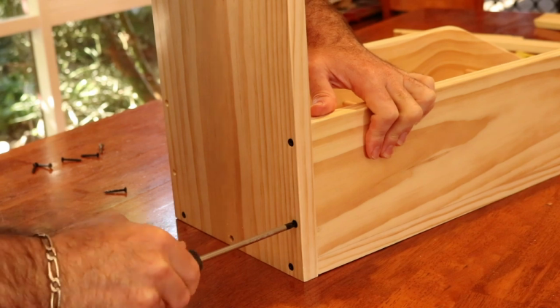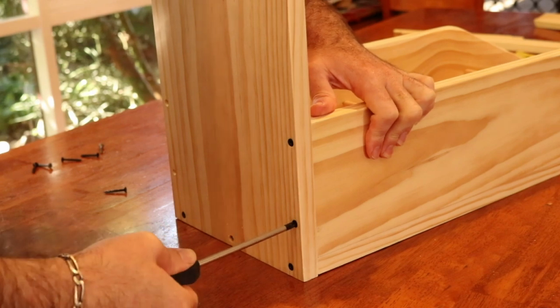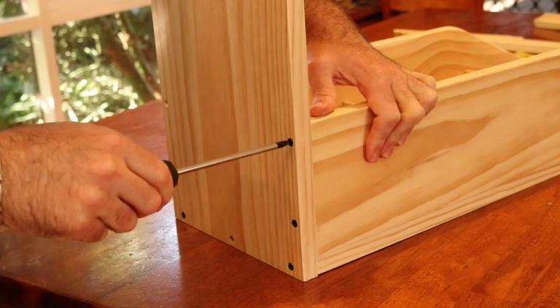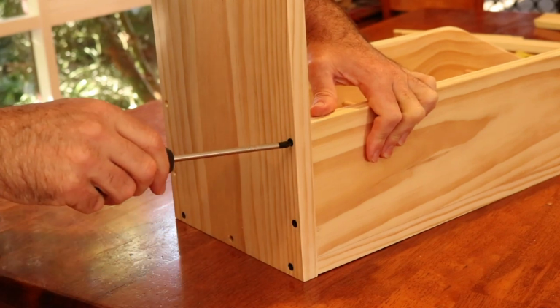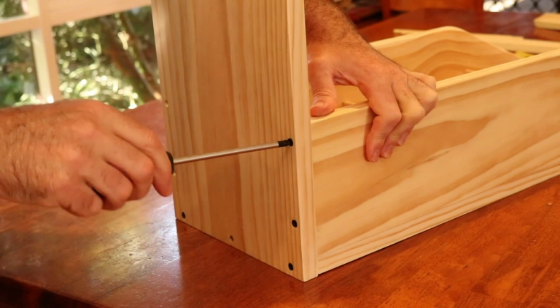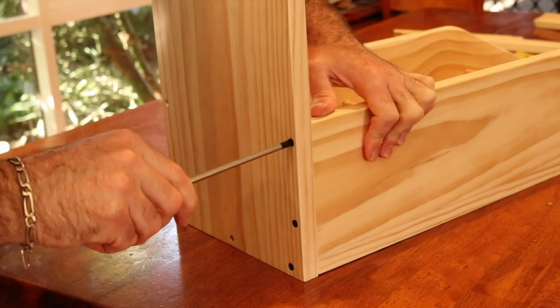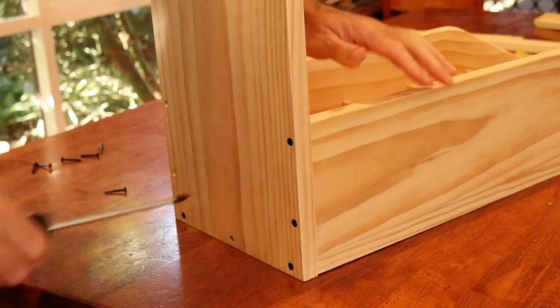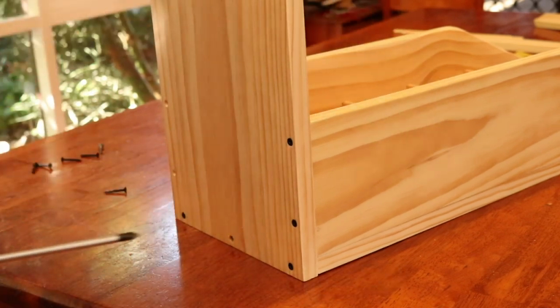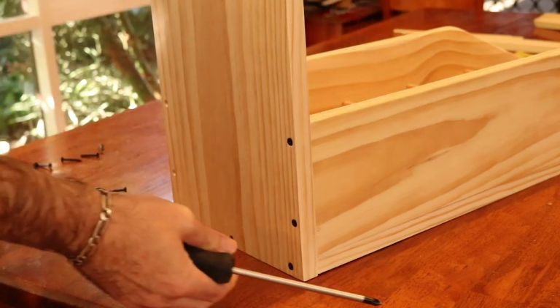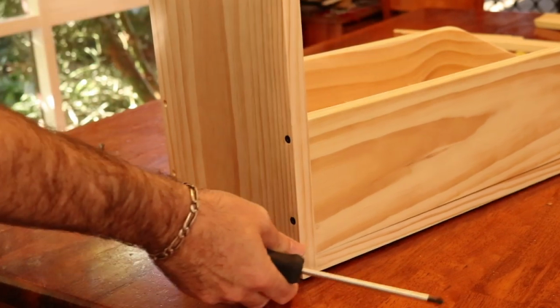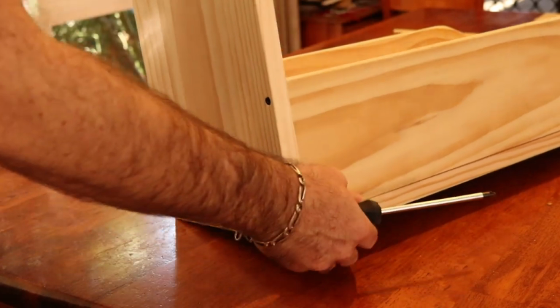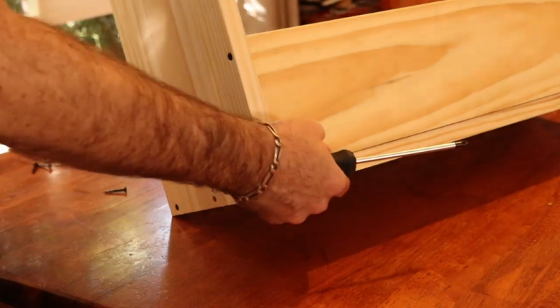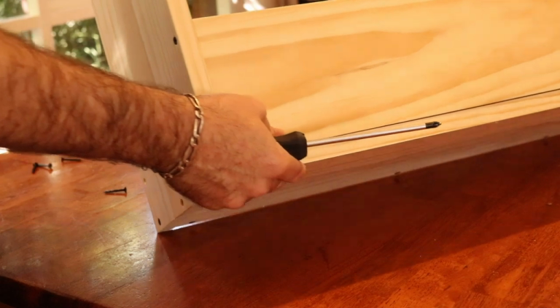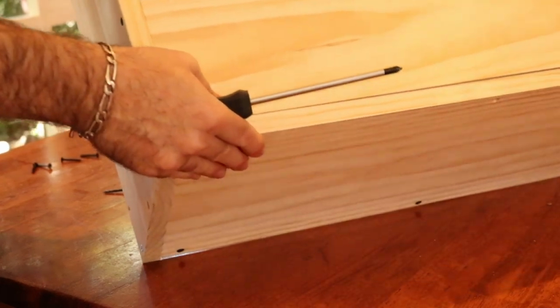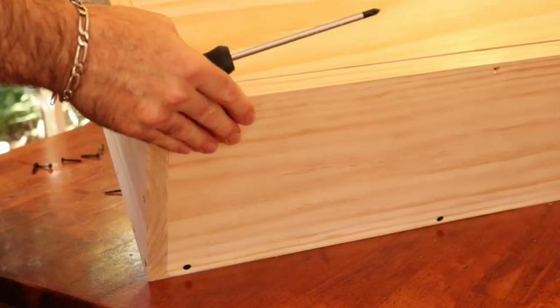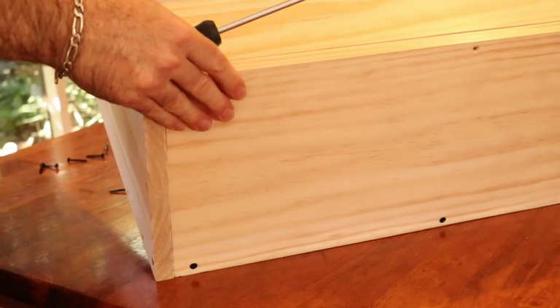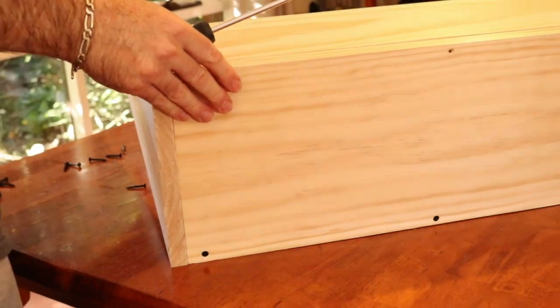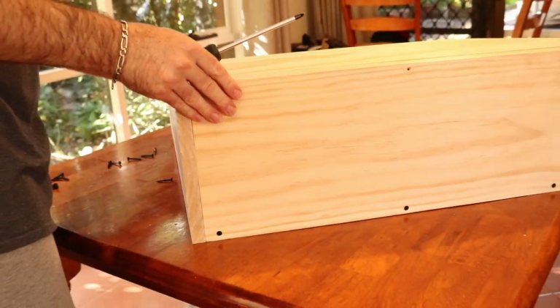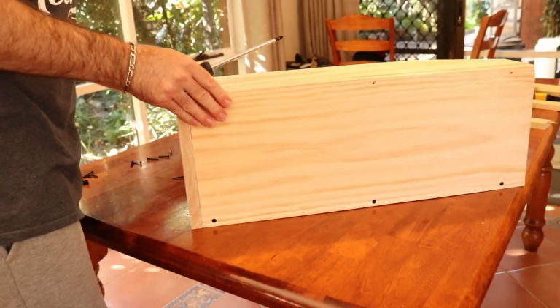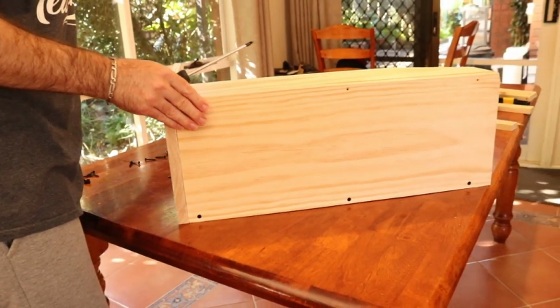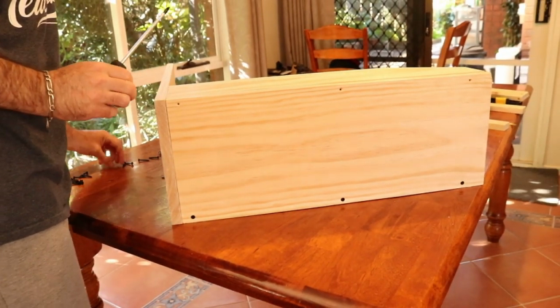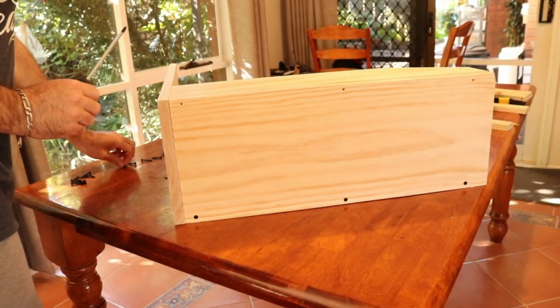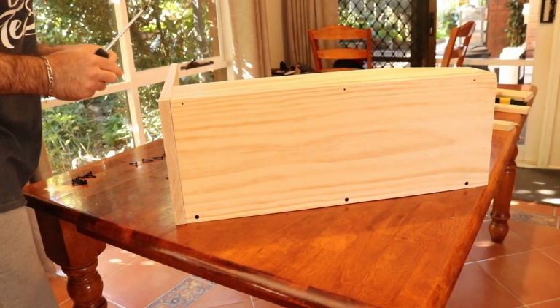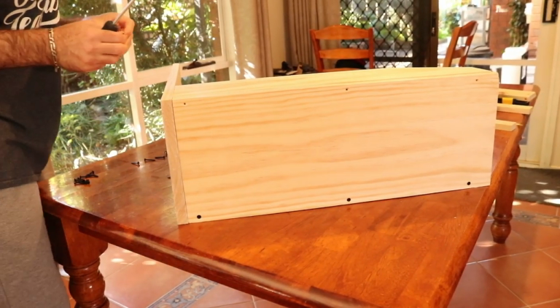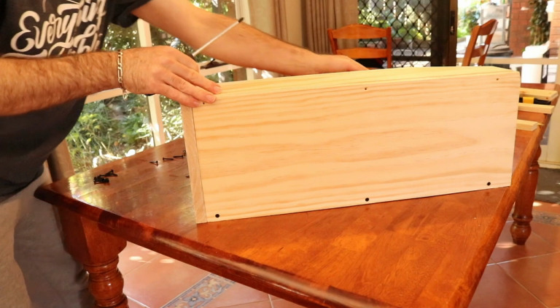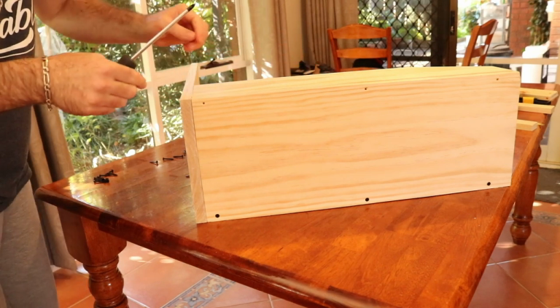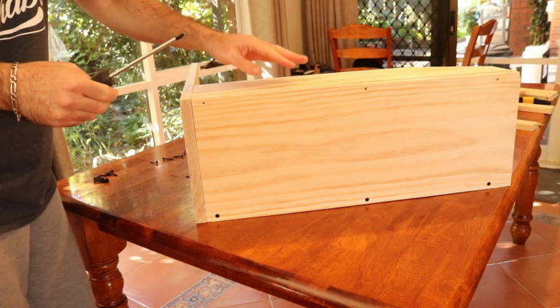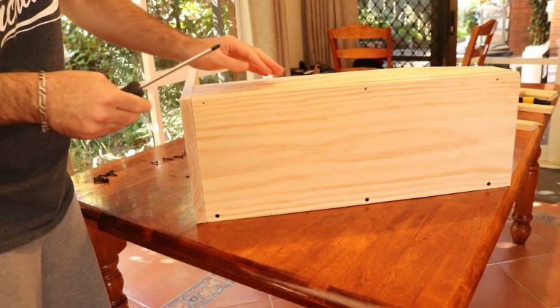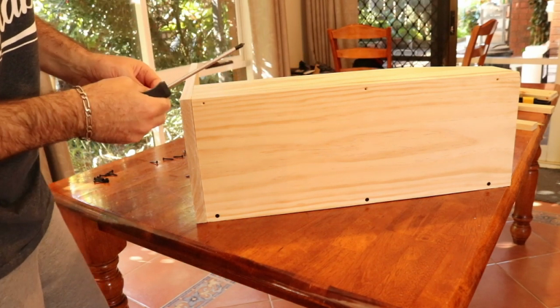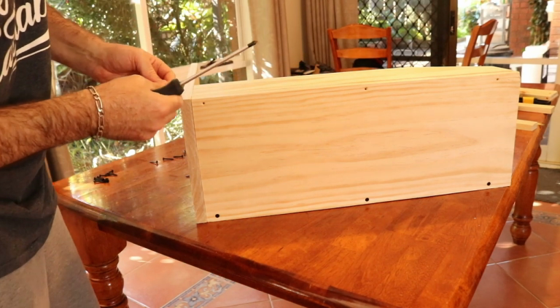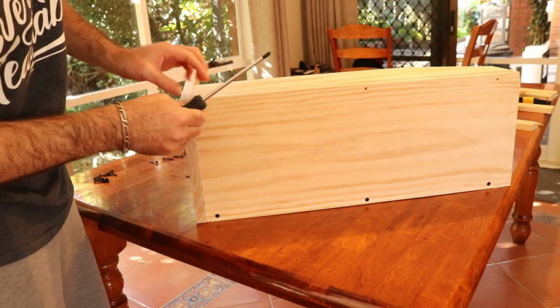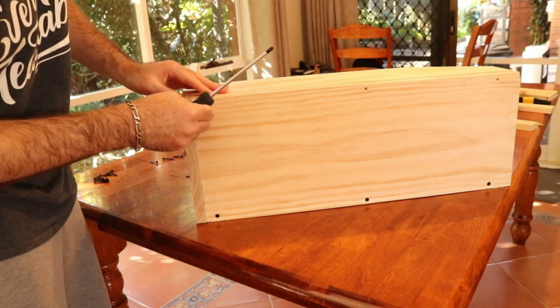Finishing off the rest of the screws — just check before you do this that all of your dowels are still in place, that none of them have popped out. You just want to have a check of that before you put in the final screws.